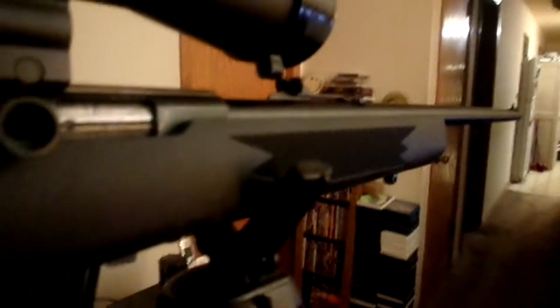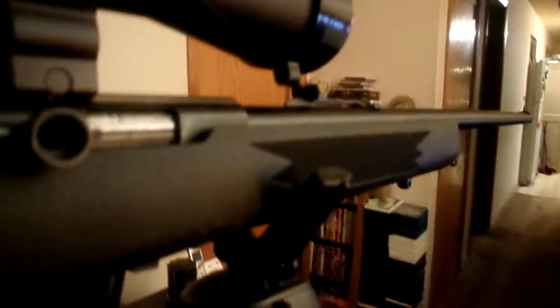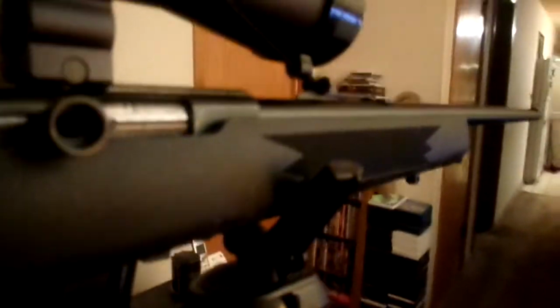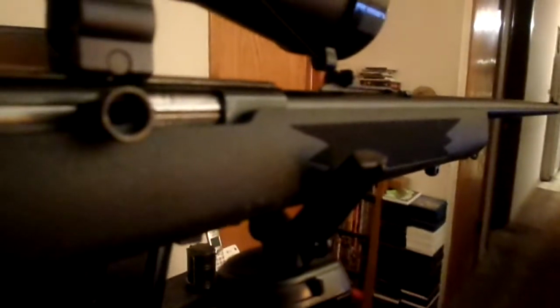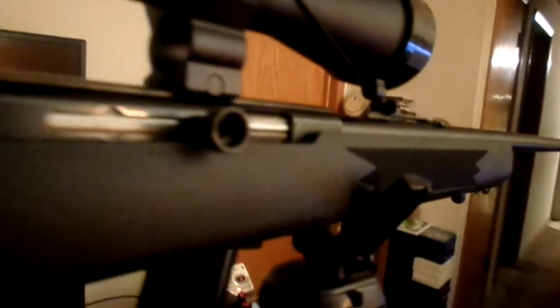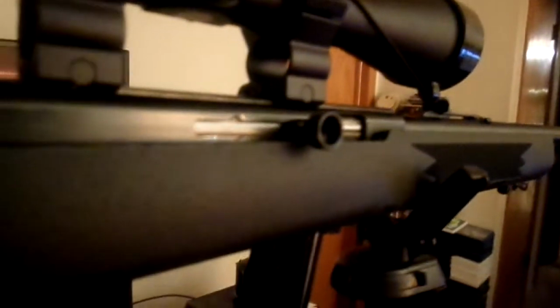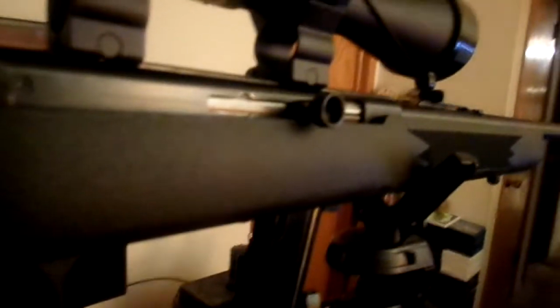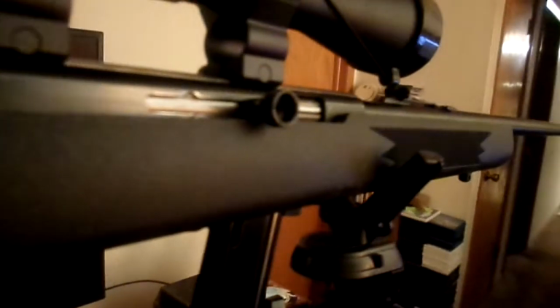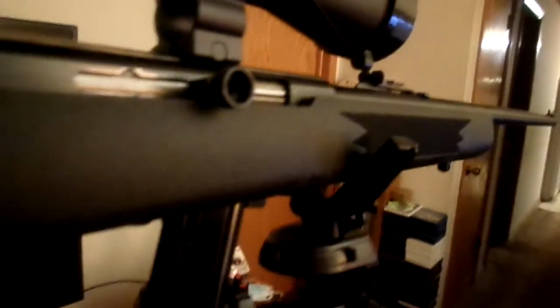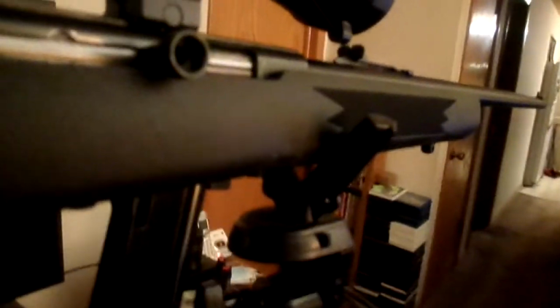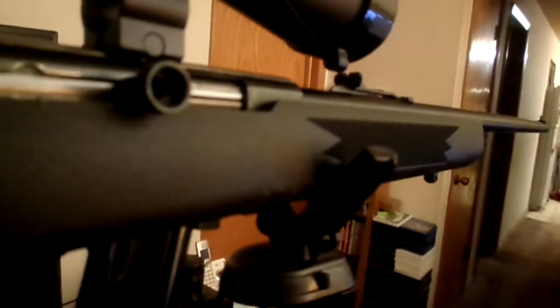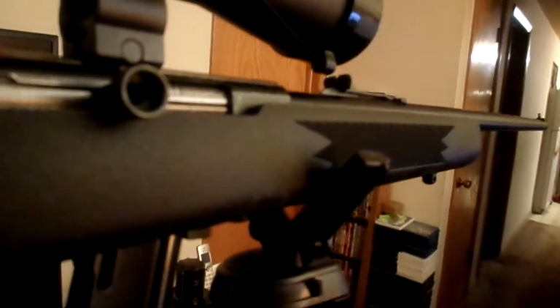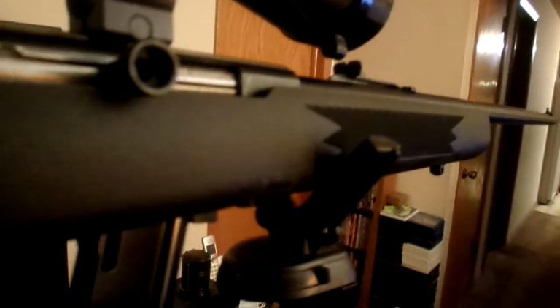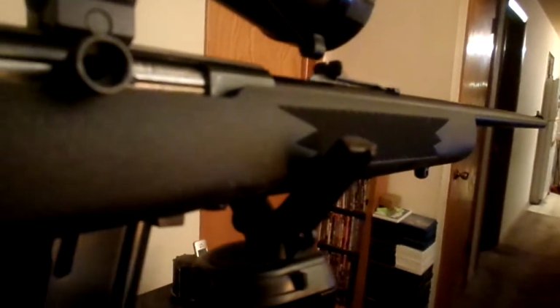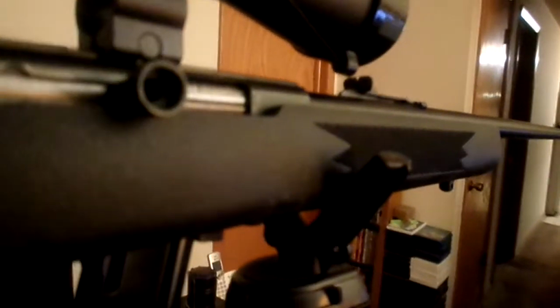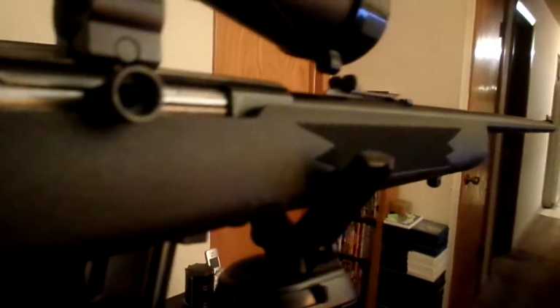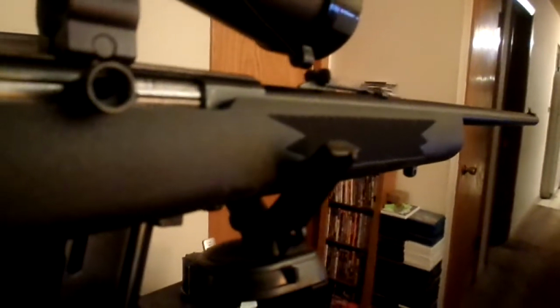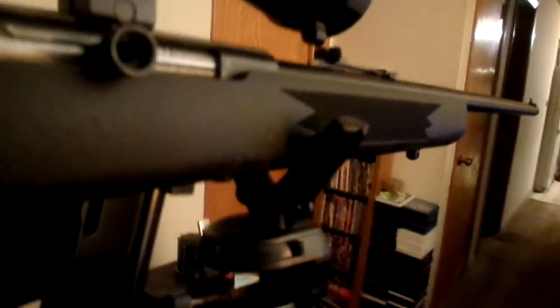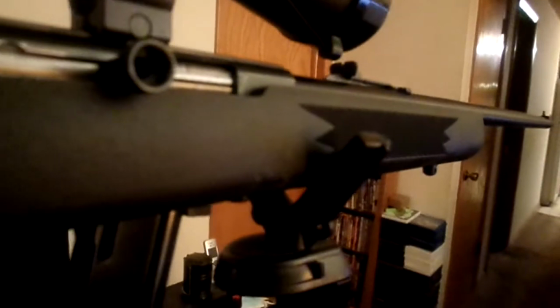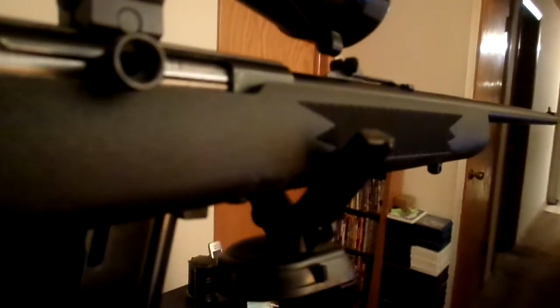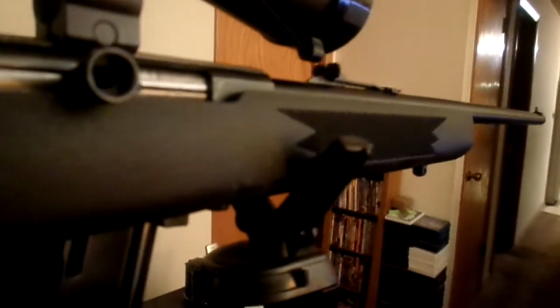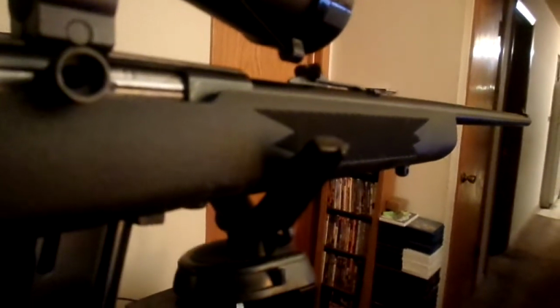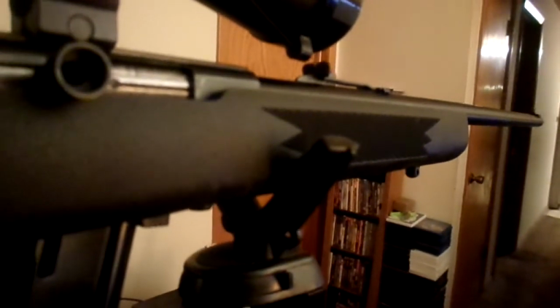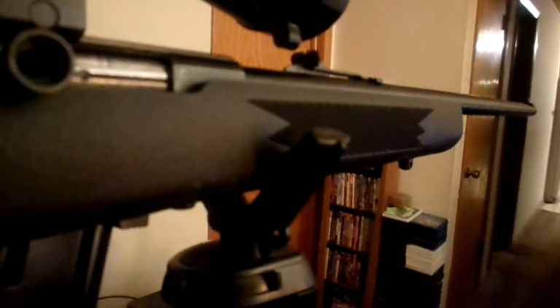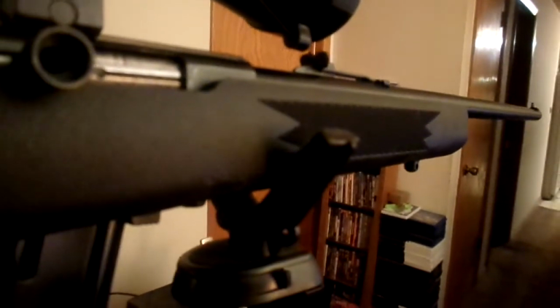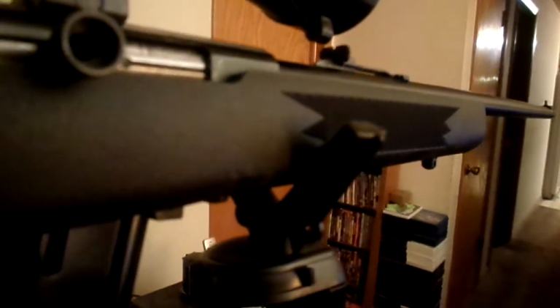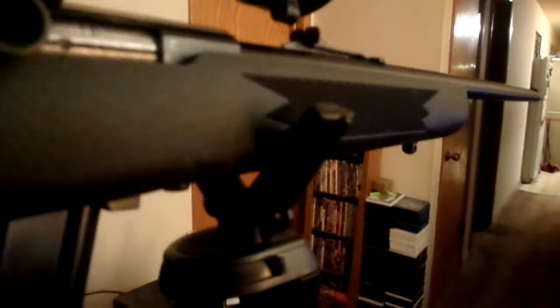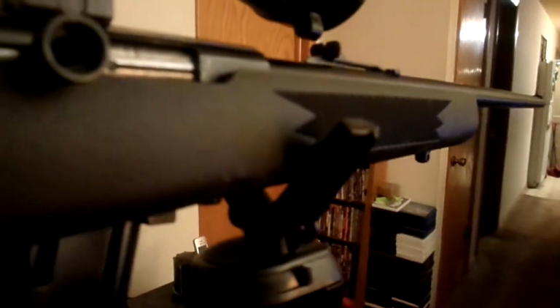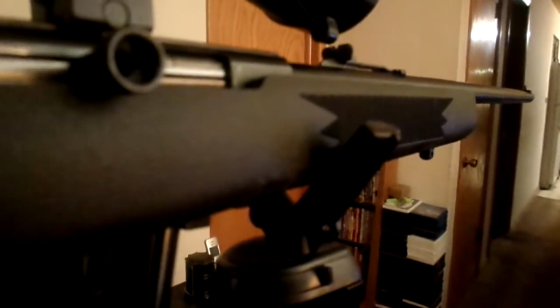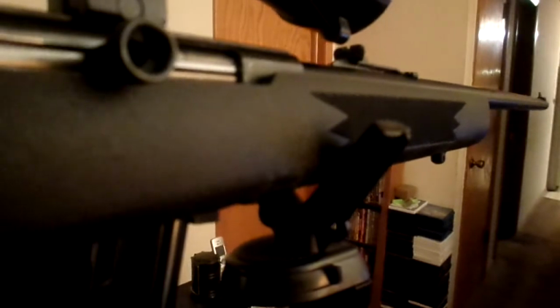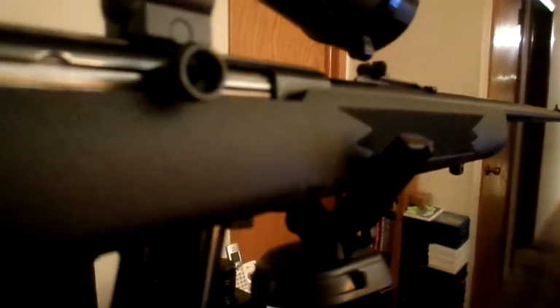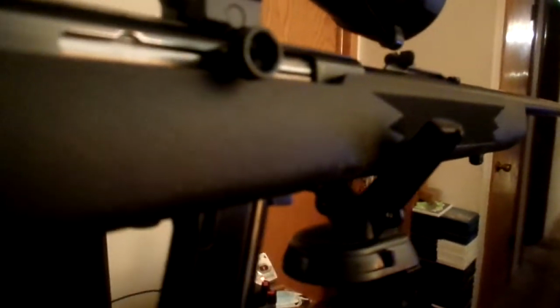Anyway, that's about it. I recommend this for a pellet rifle or .22. I don't know about a 30-06 or a .308, but so far I love it. Talk to you guys later, bye bye.